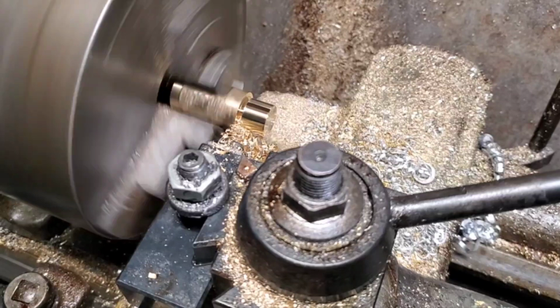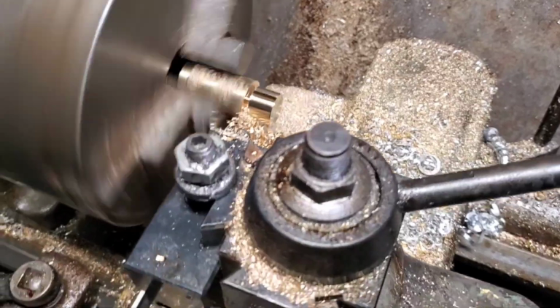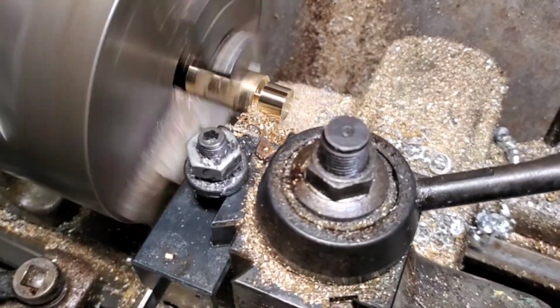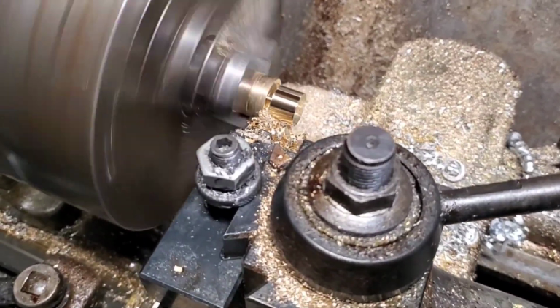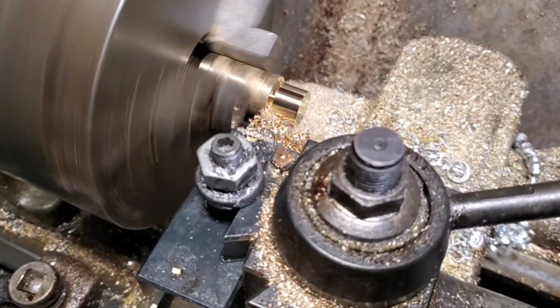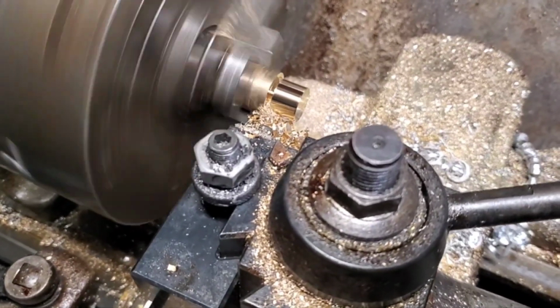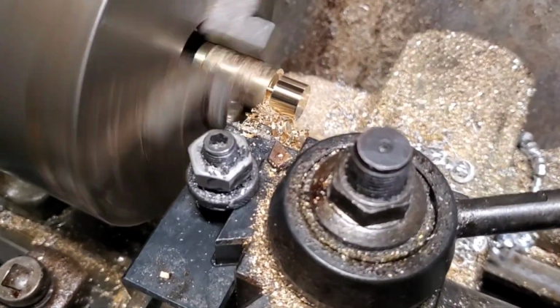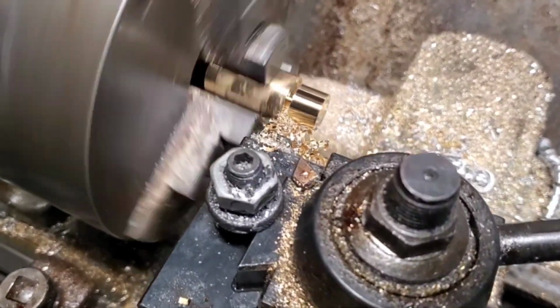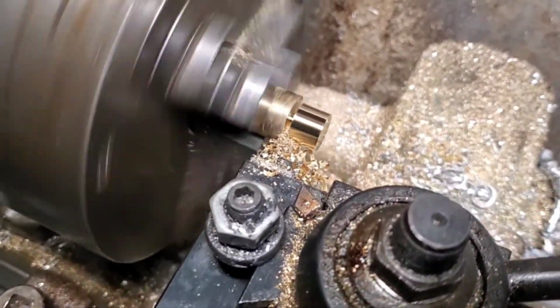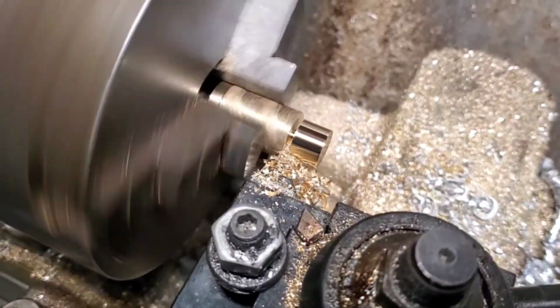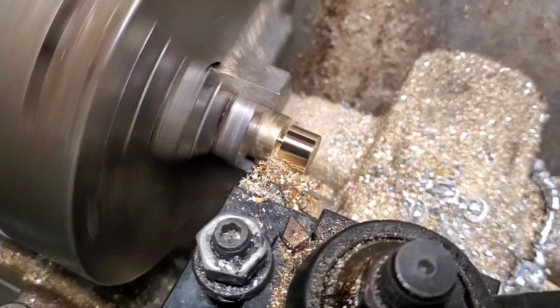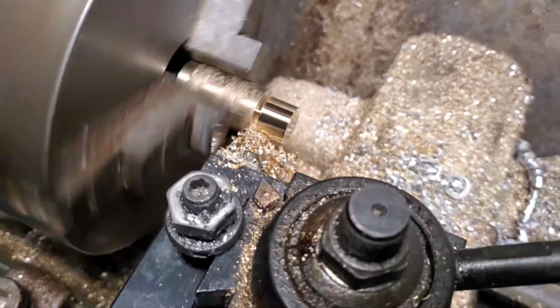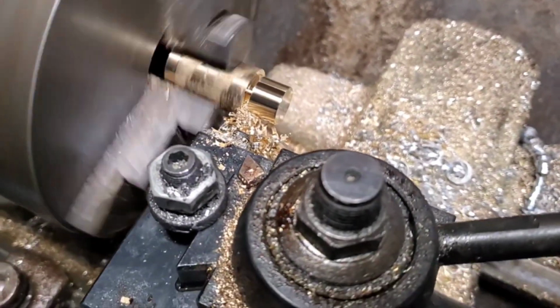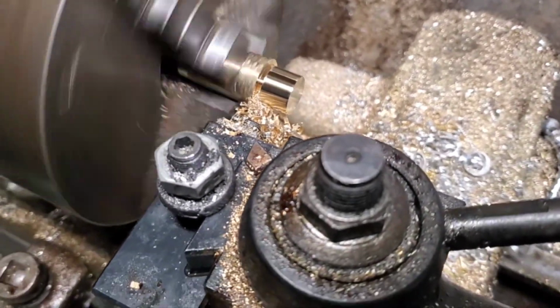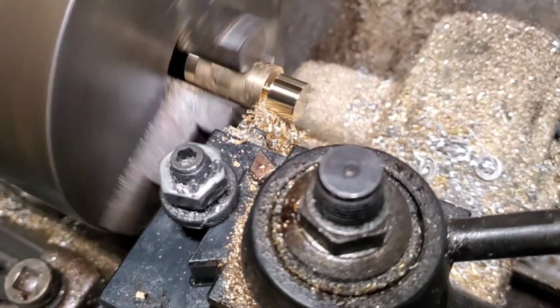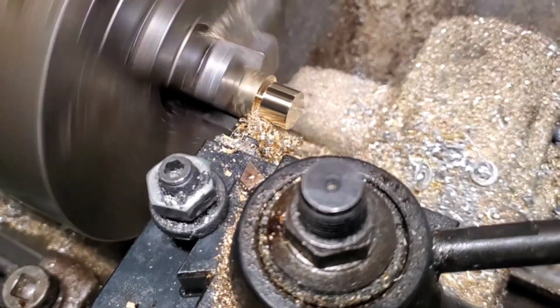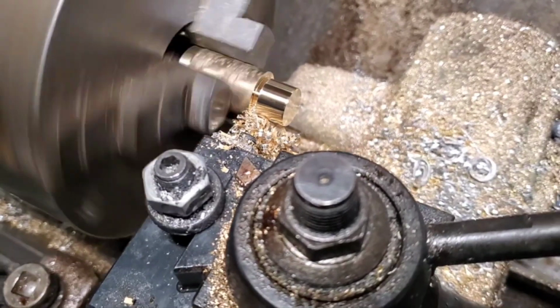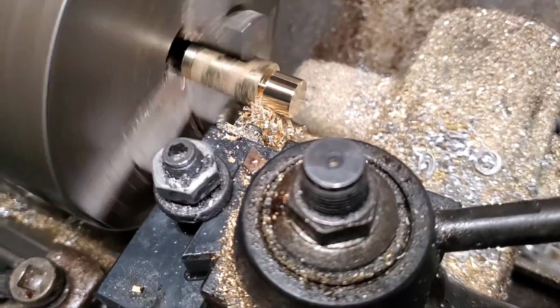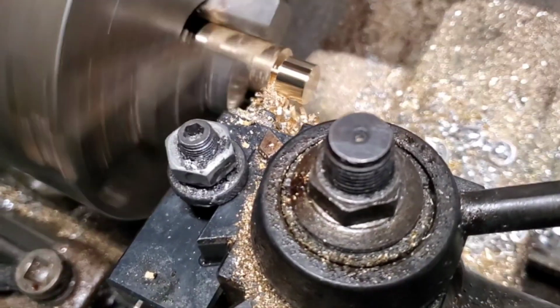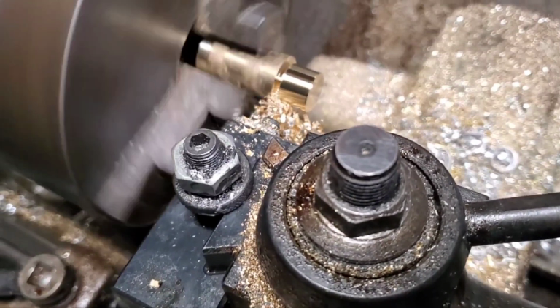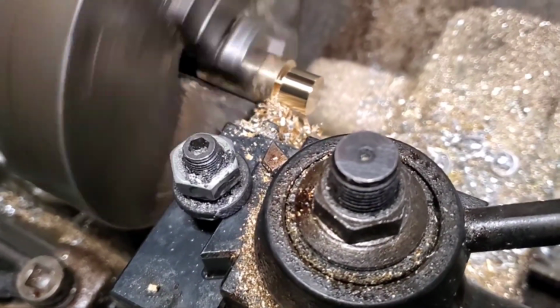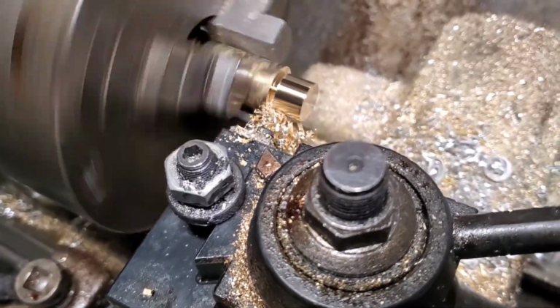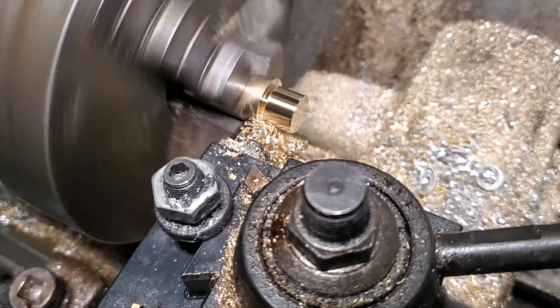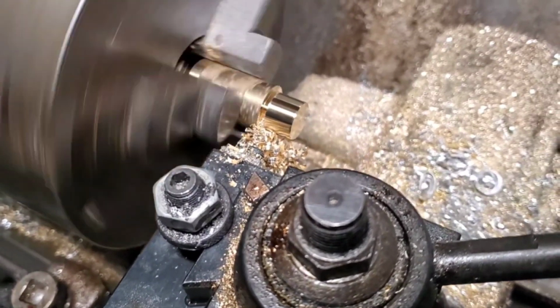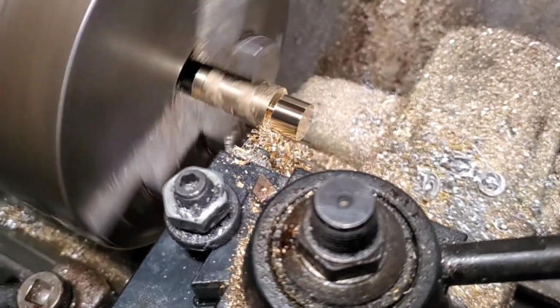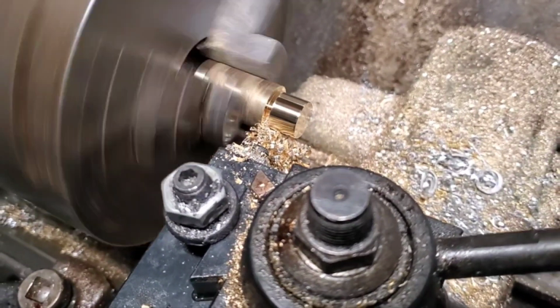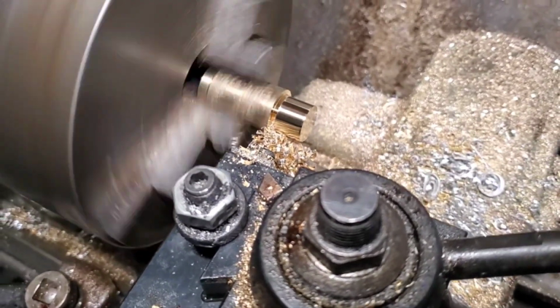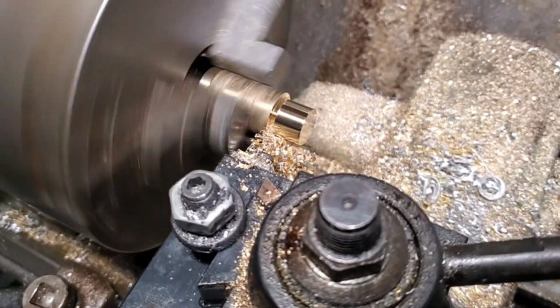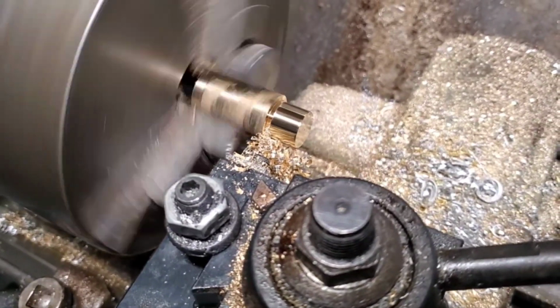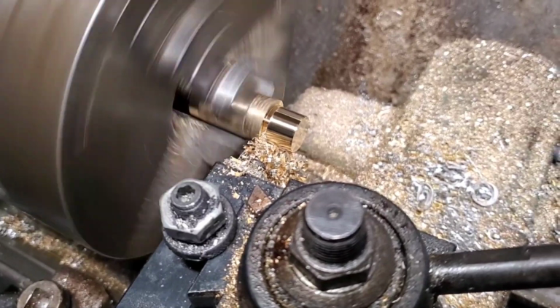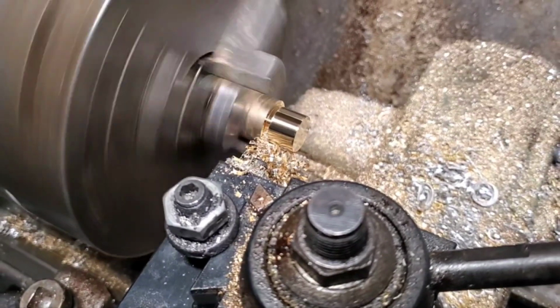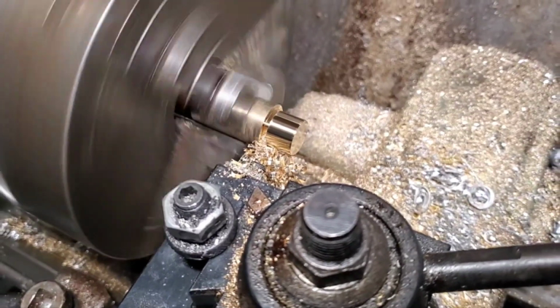Pretty much nothing much to say here — I'm just doing a cut-off right now. I have the outer diameter I need, so I'm going to cut it off and then re-chuck it. And then I'll be doing the offset.